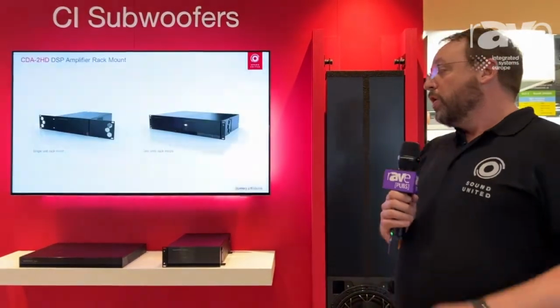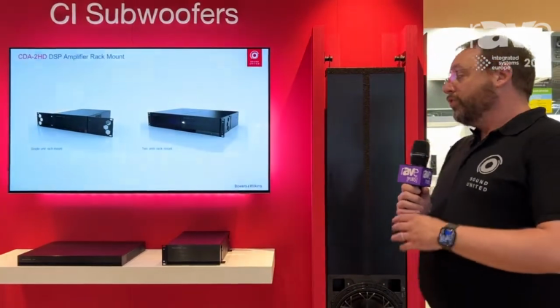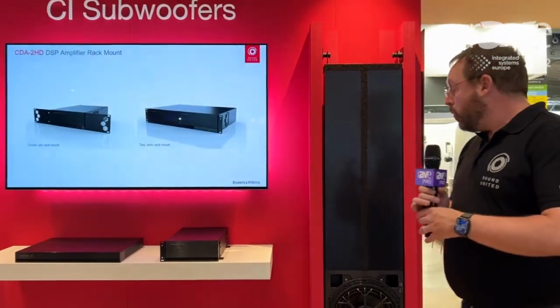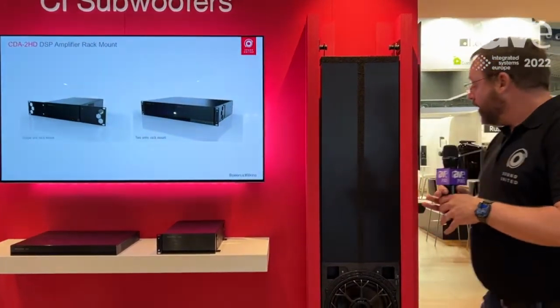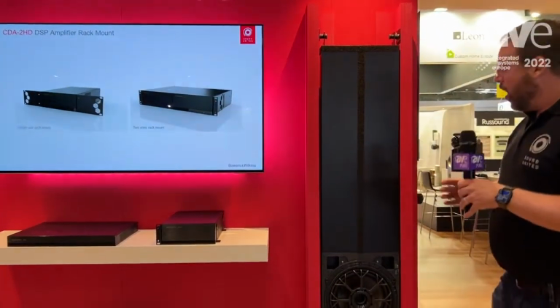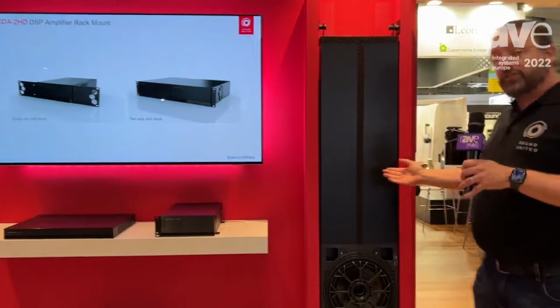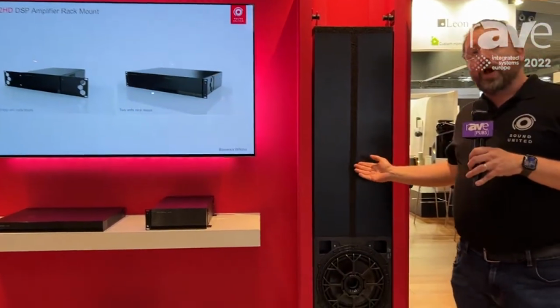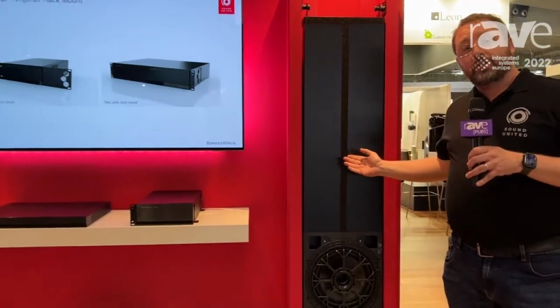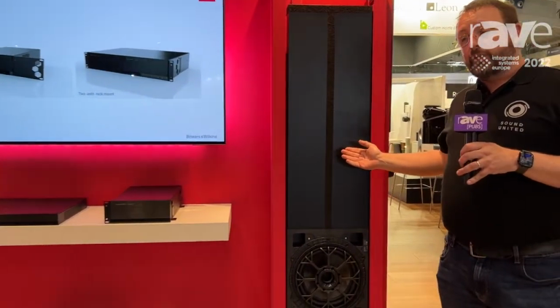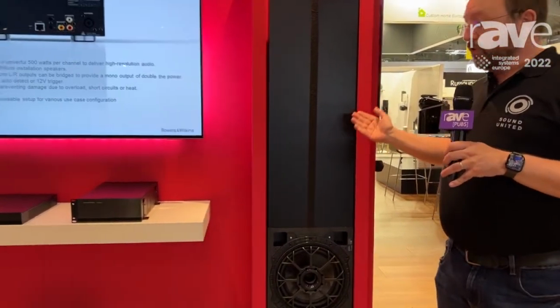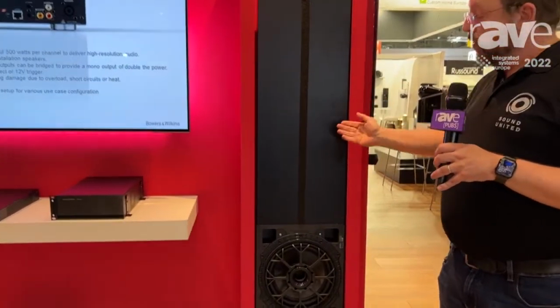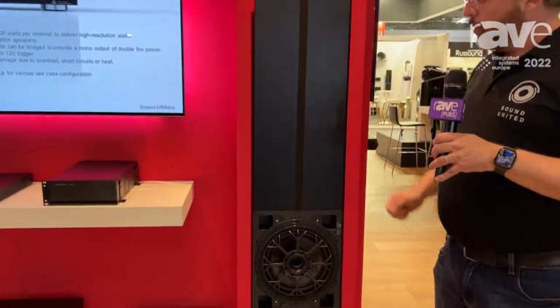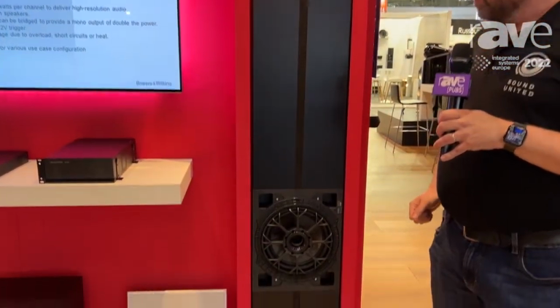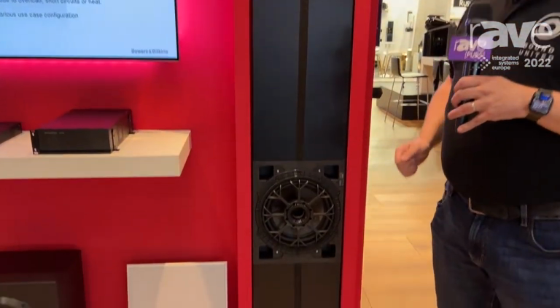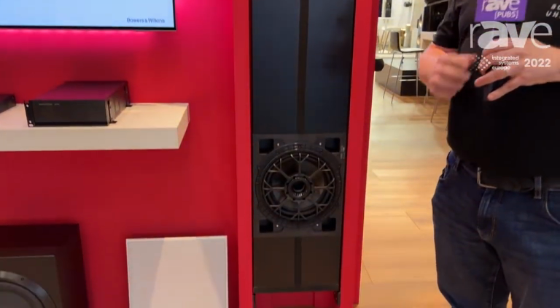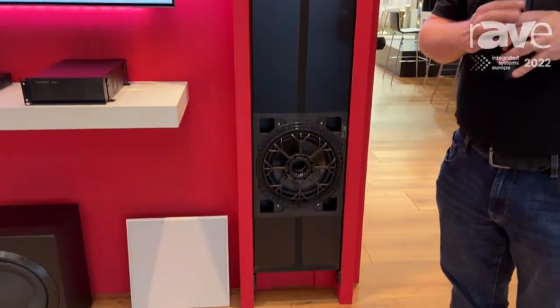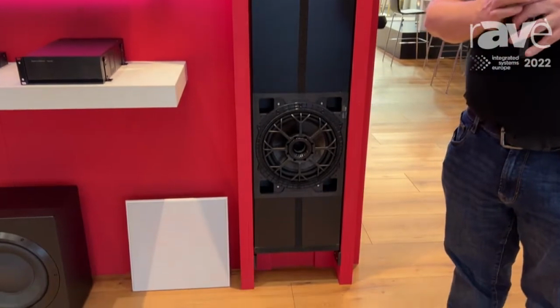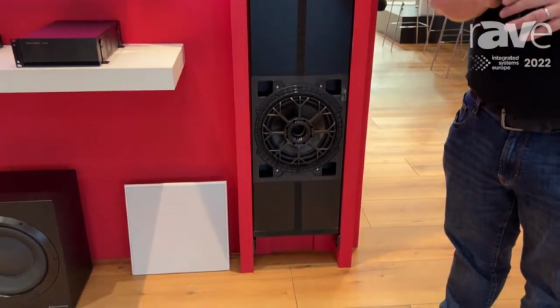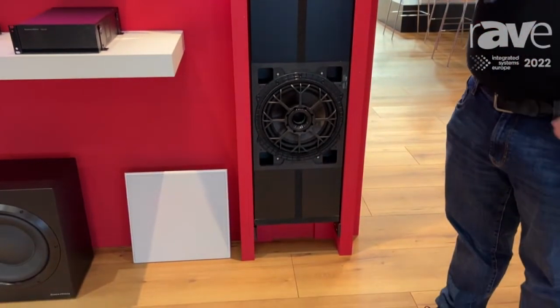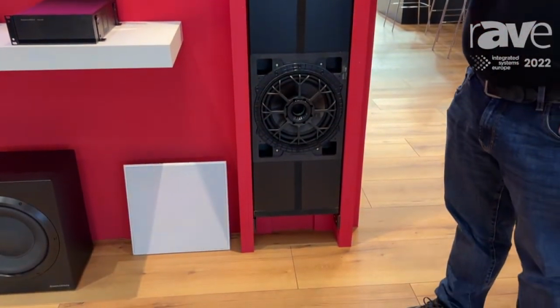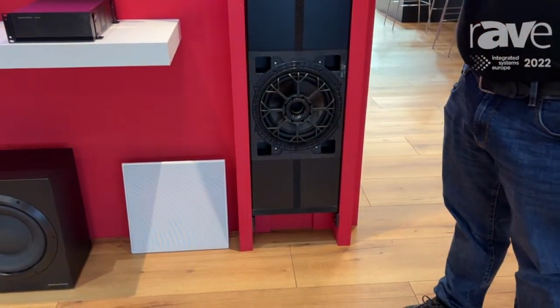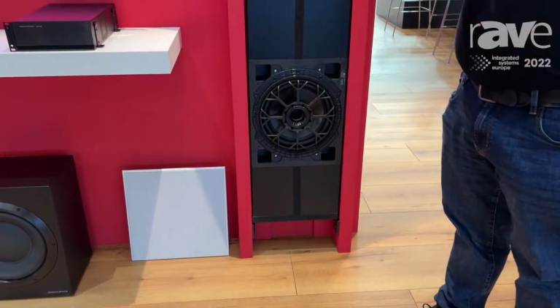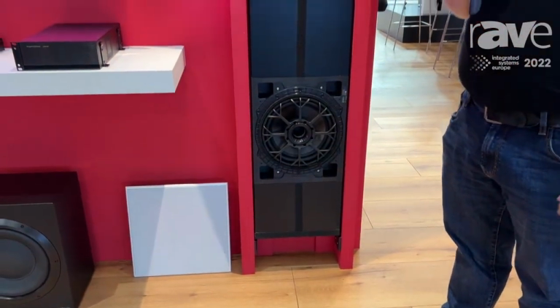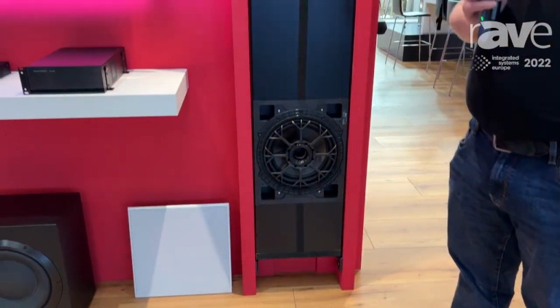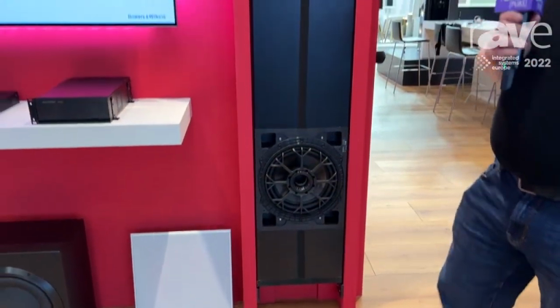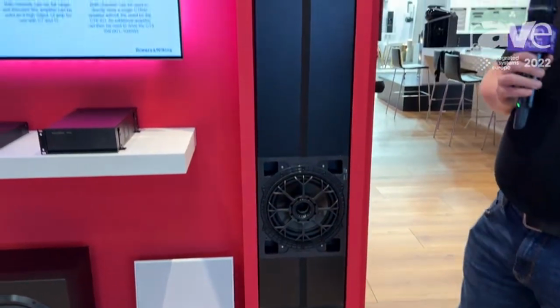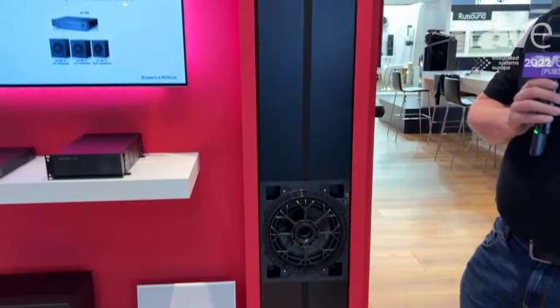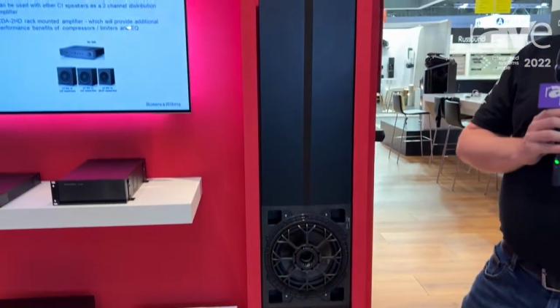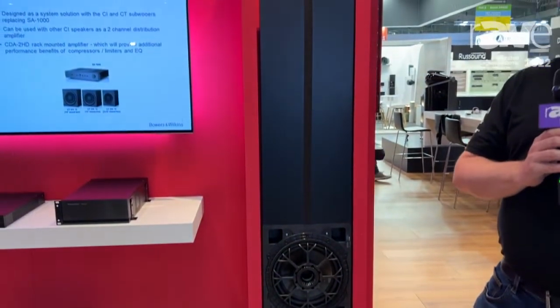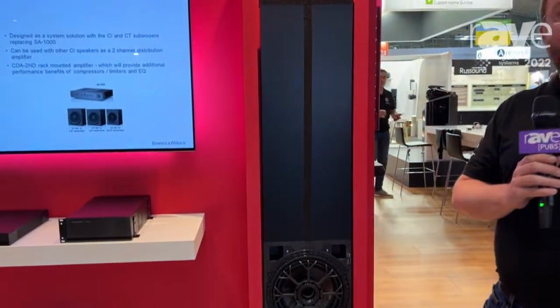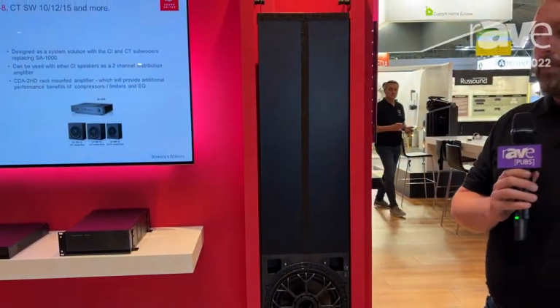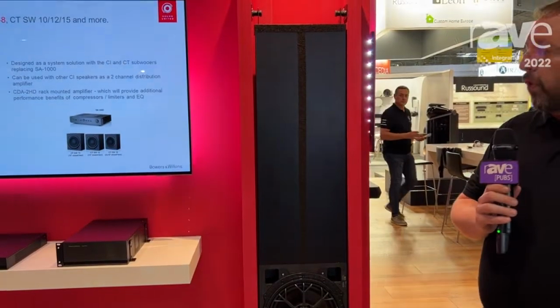We'll start with the ISW8. This is a very high performance 12-inch subwoofer designed for in-wall applications. Very, very high performance.